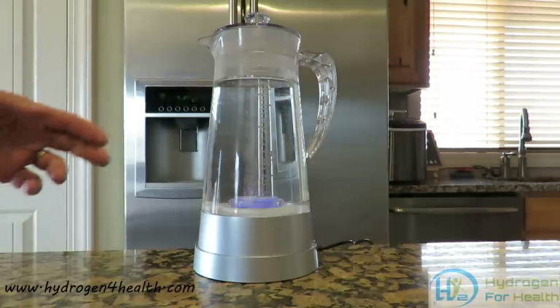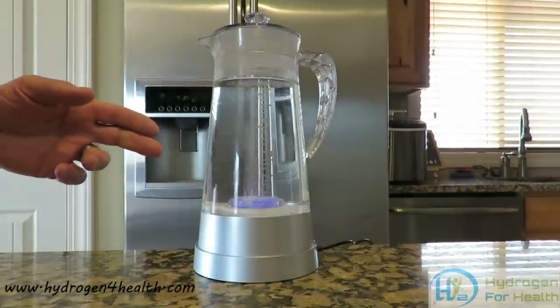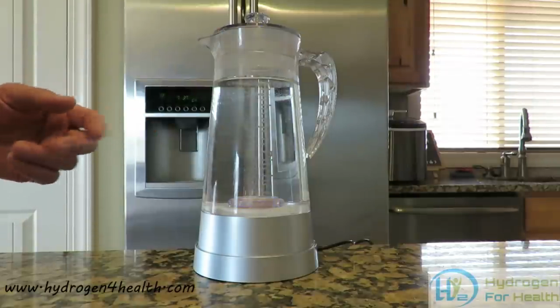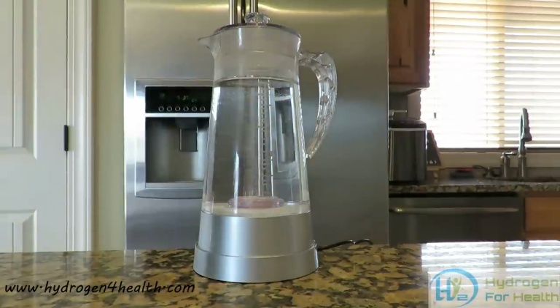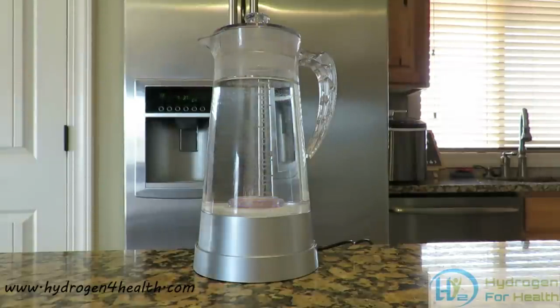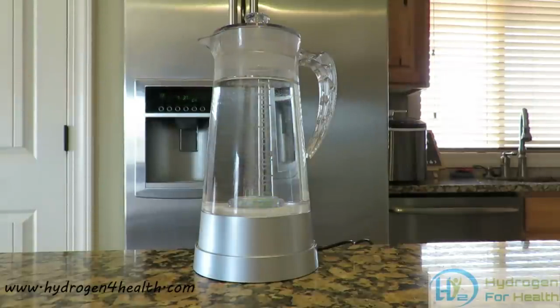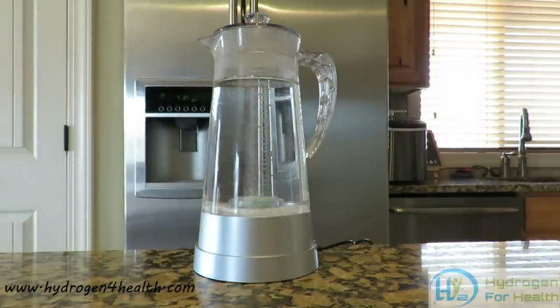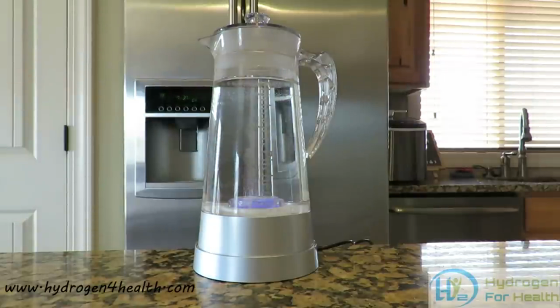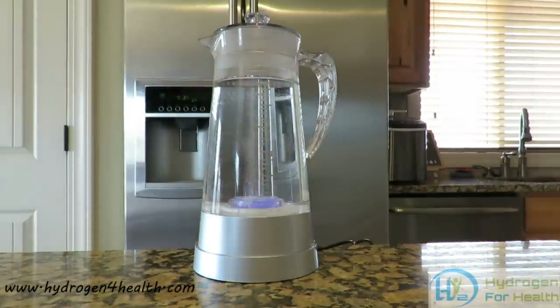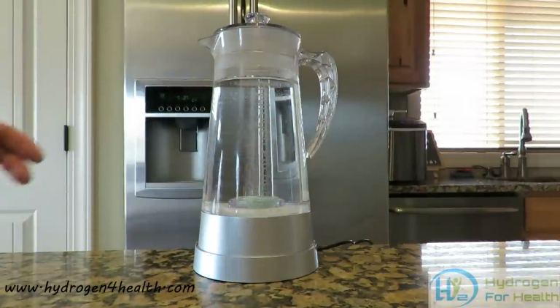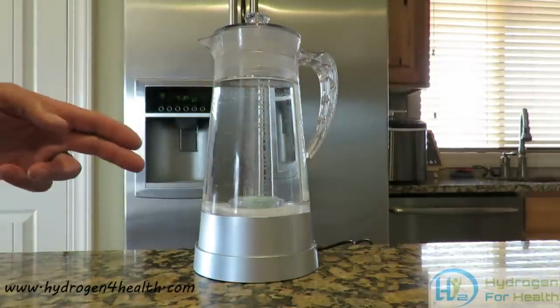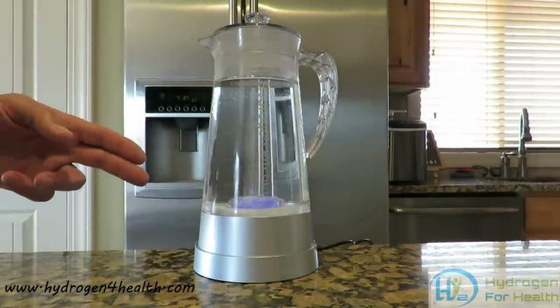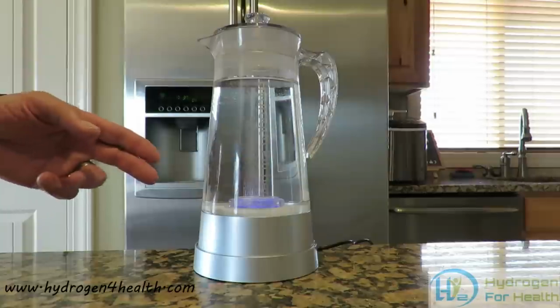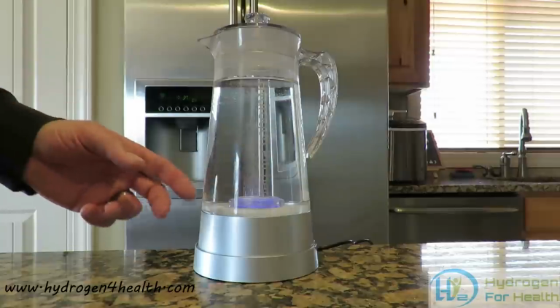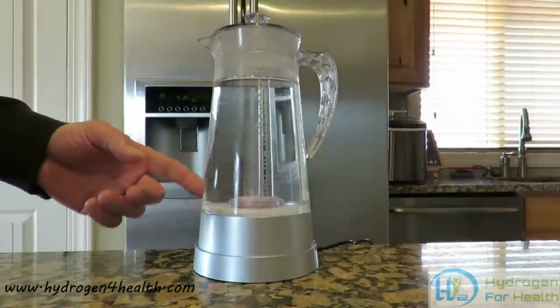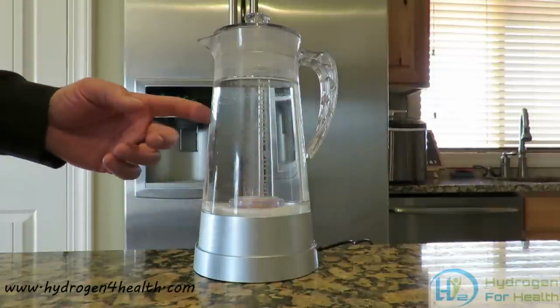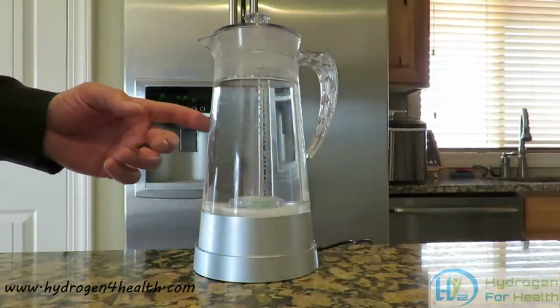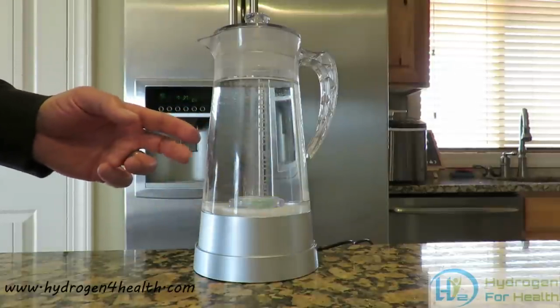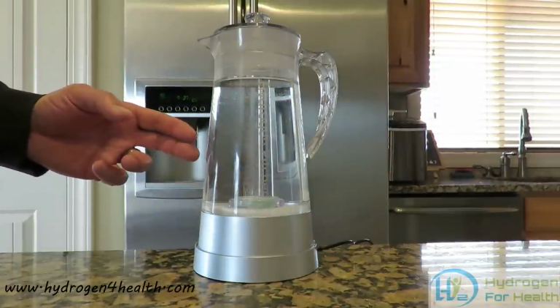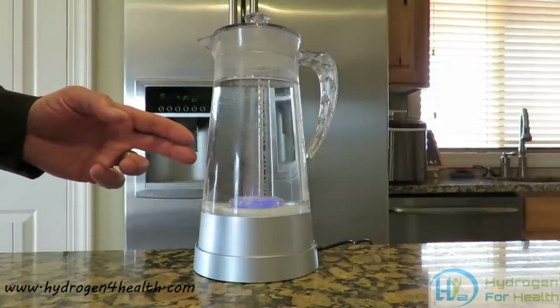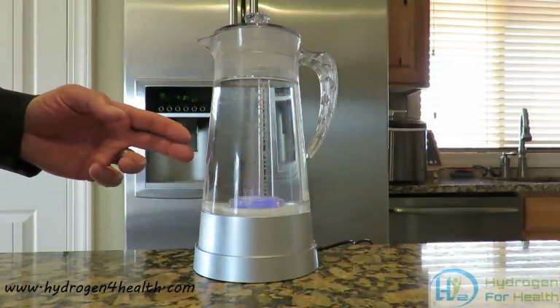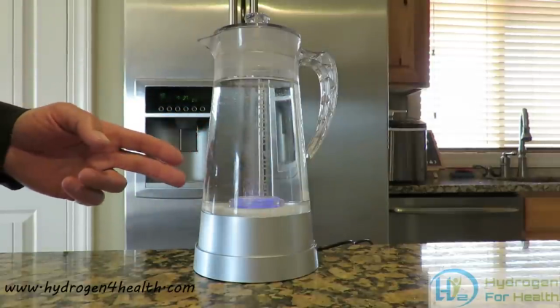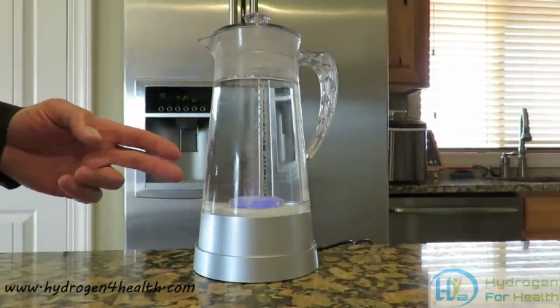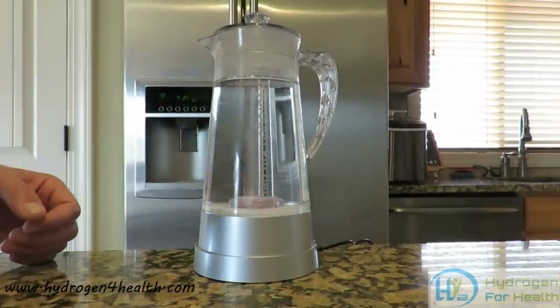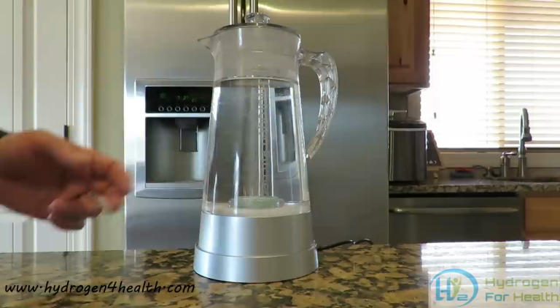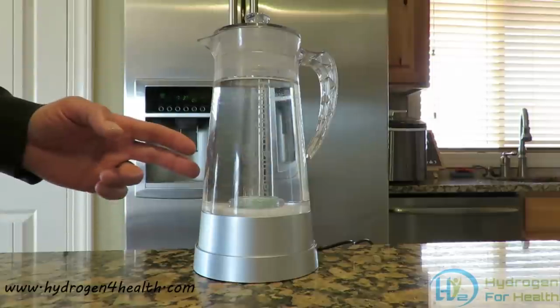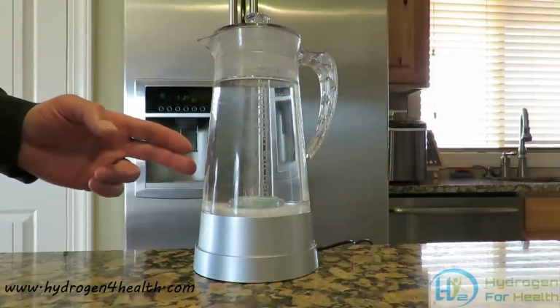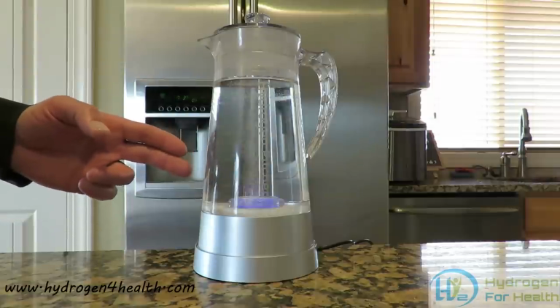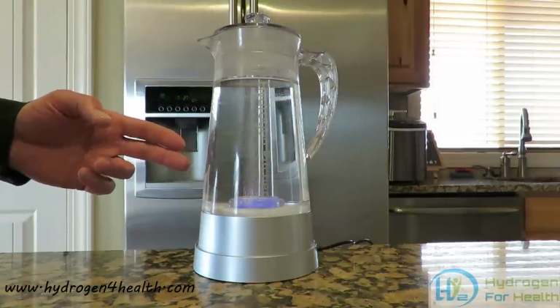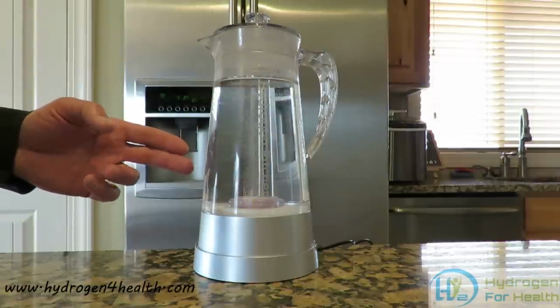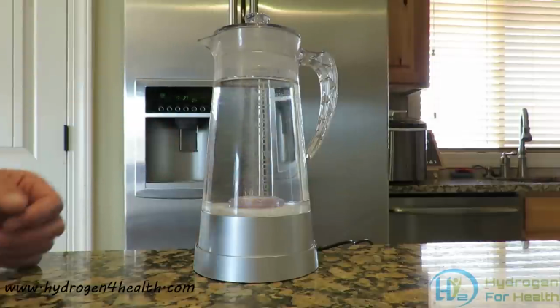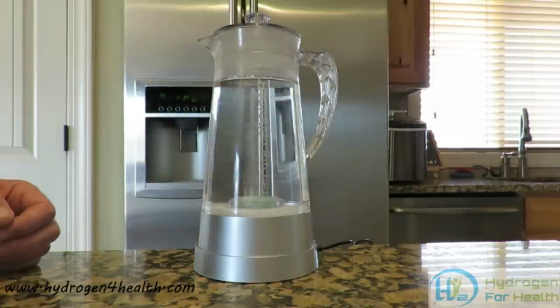This pitcher will hold 1.4 liters of water. It can put a hydrogen content of up to 1.4 ppm of hydrogen. The cycle to charge 1.4 liters of water is about 45 minutes.